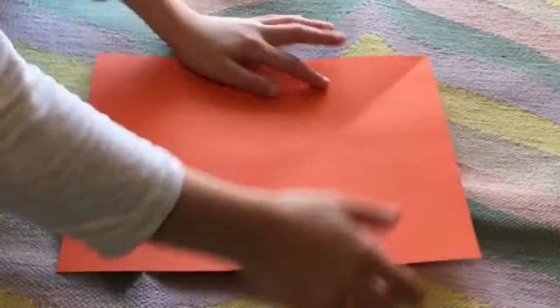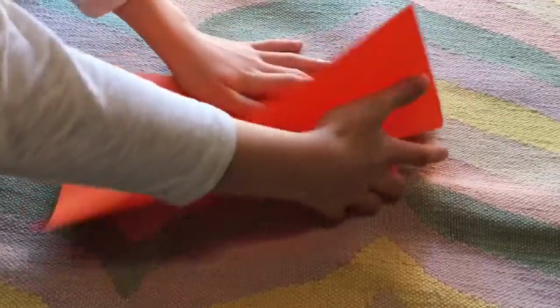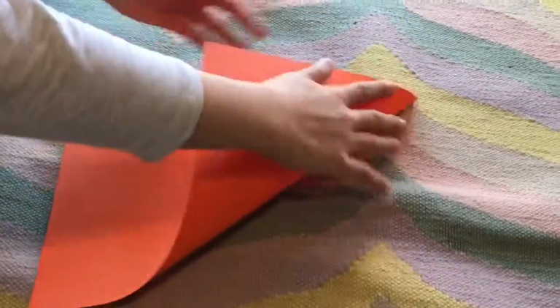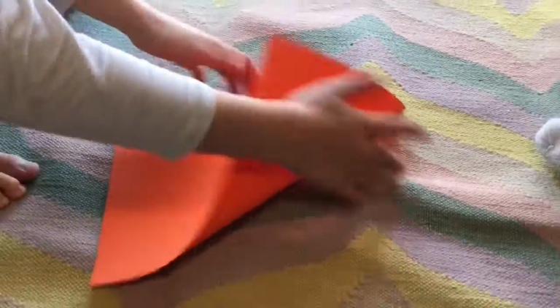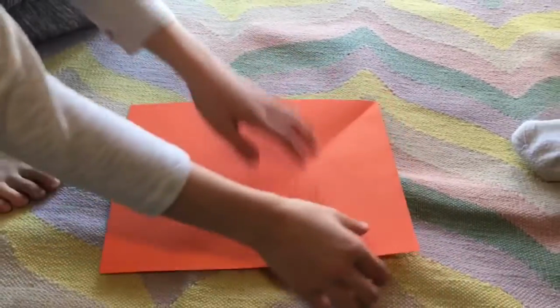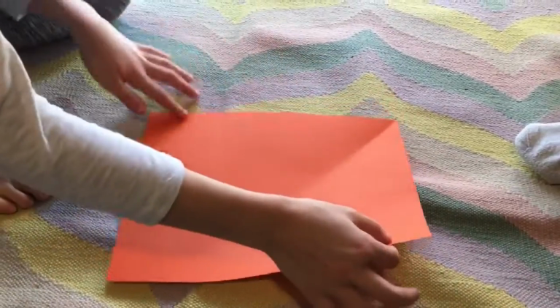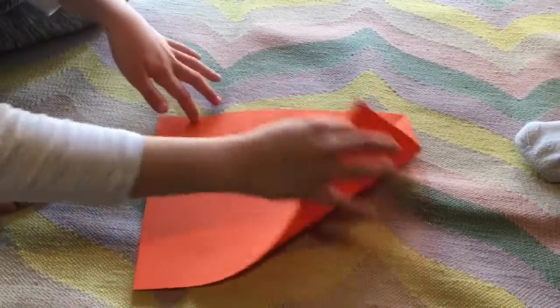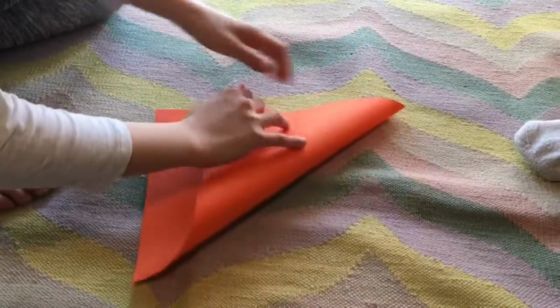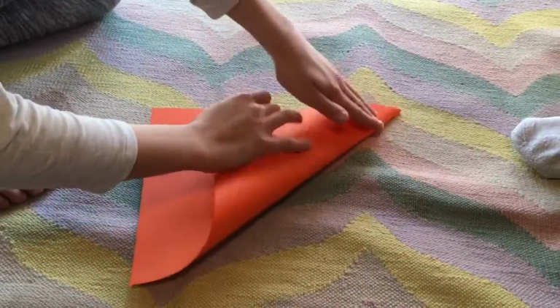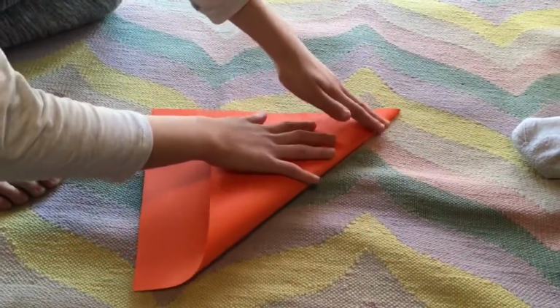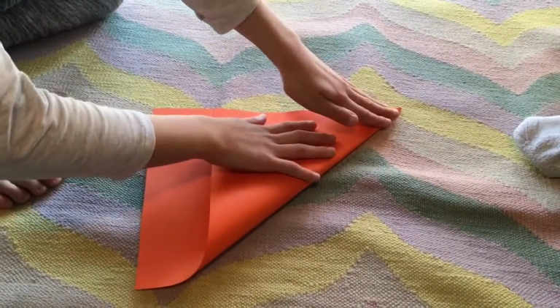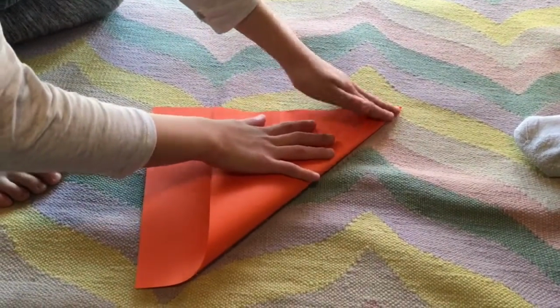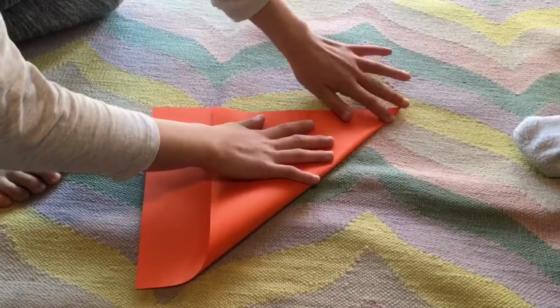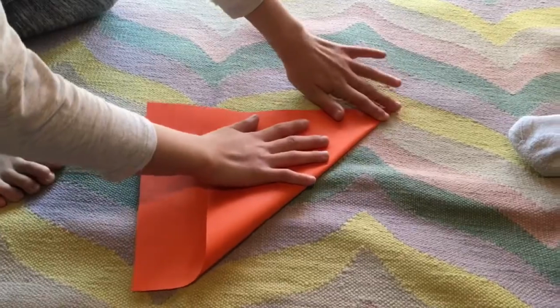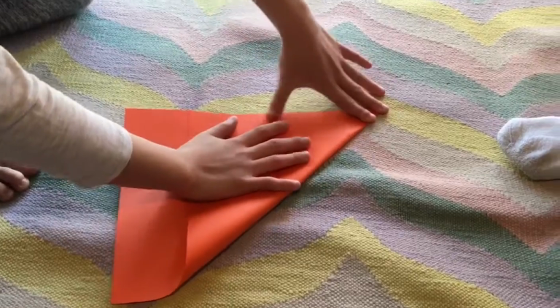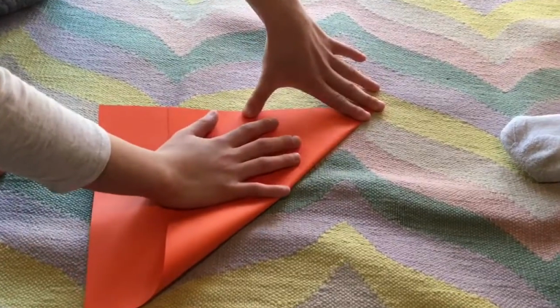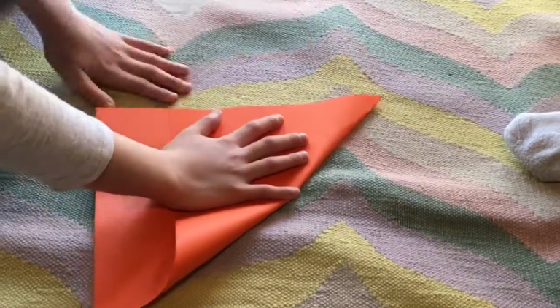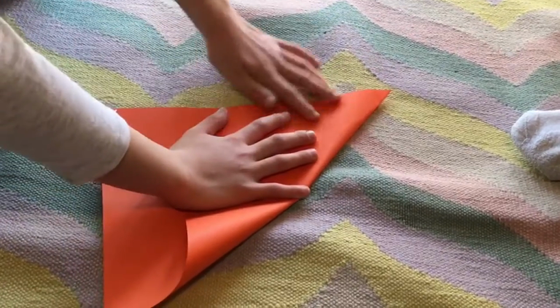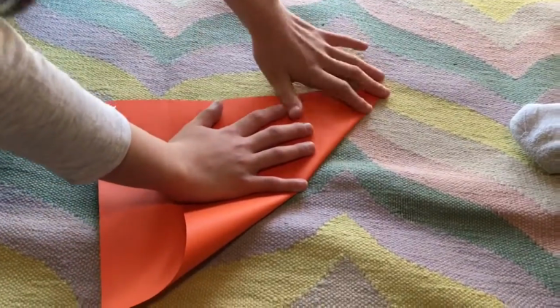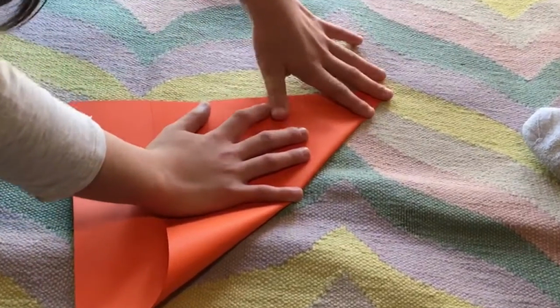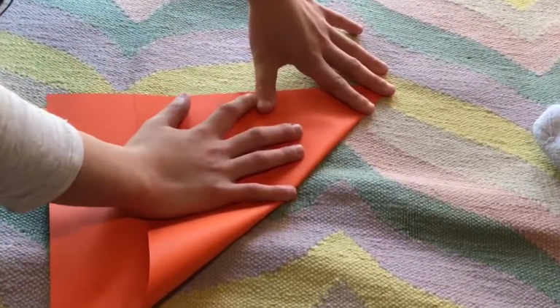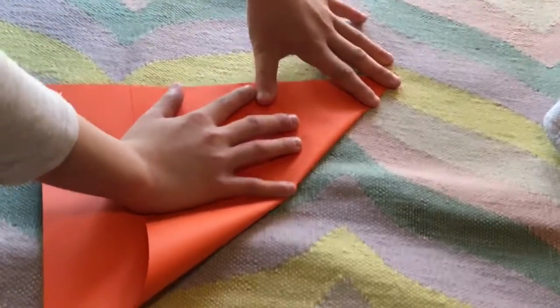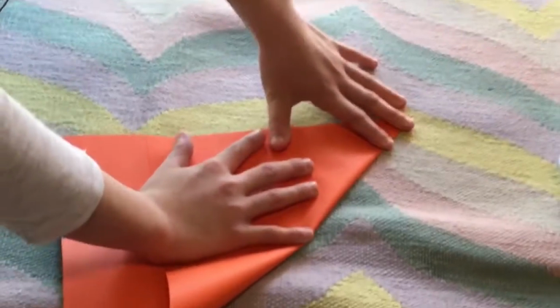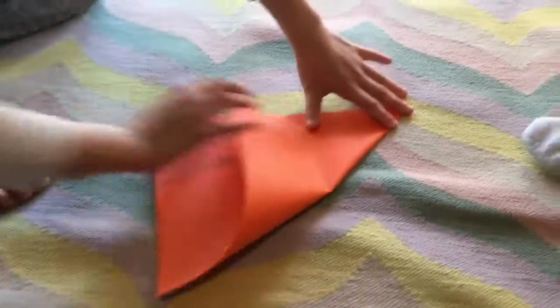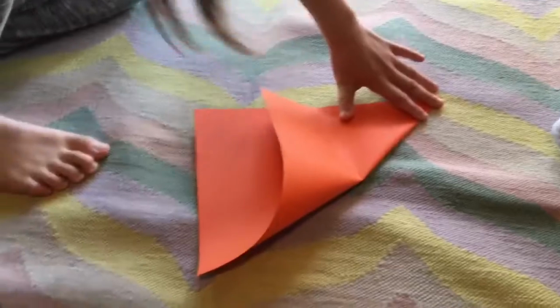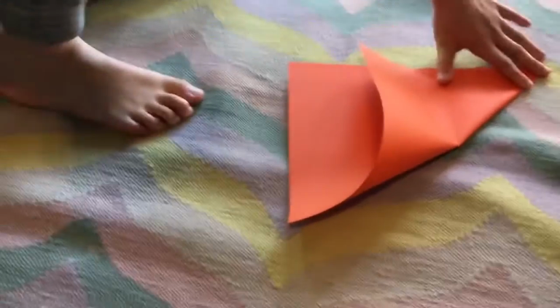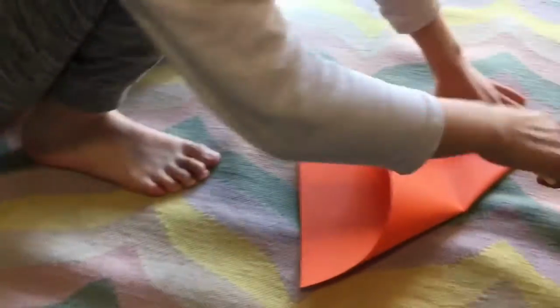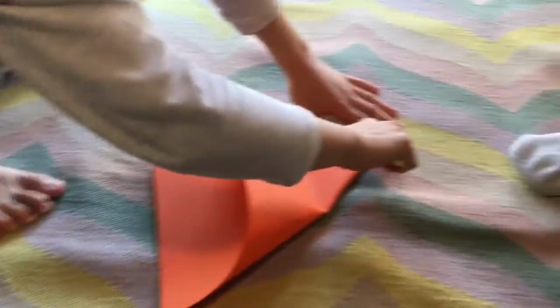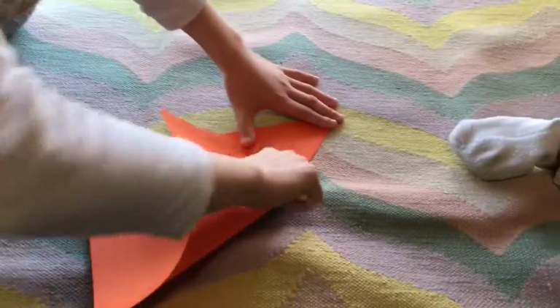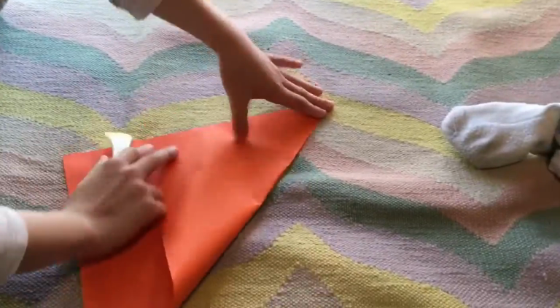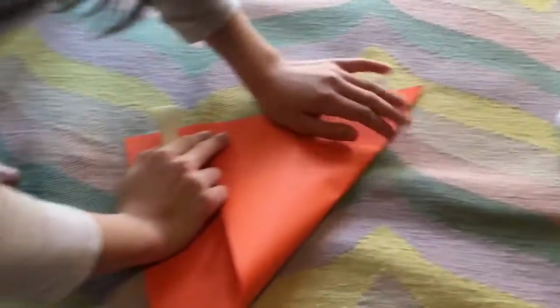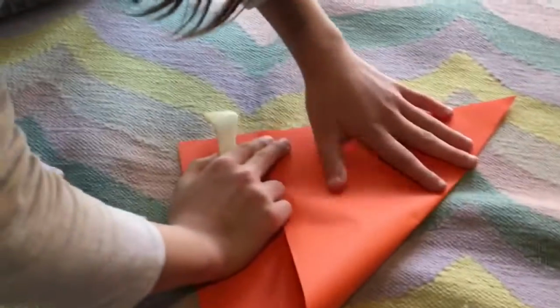The first step is you take one side and you fold it to the other side. If you have a creaser like this, you can use it — it helps a lot.